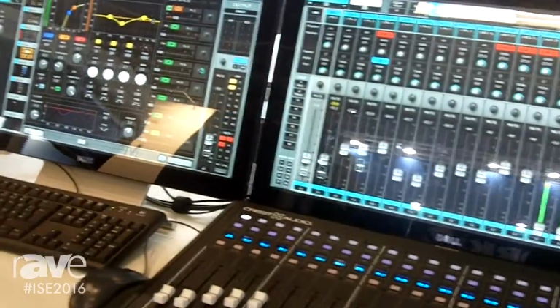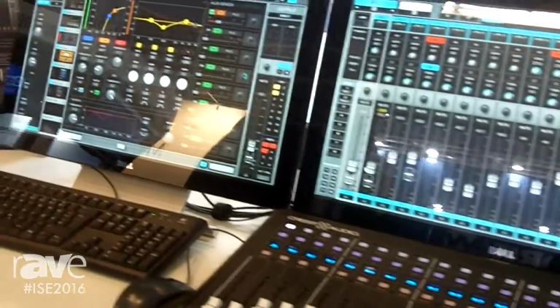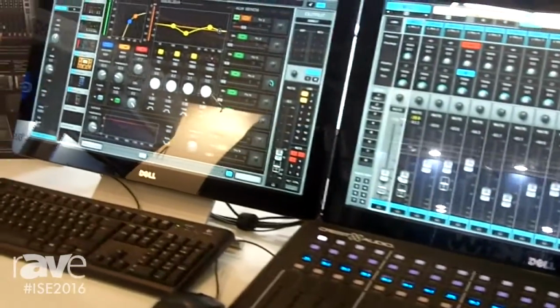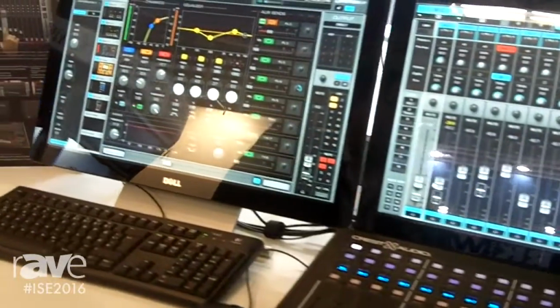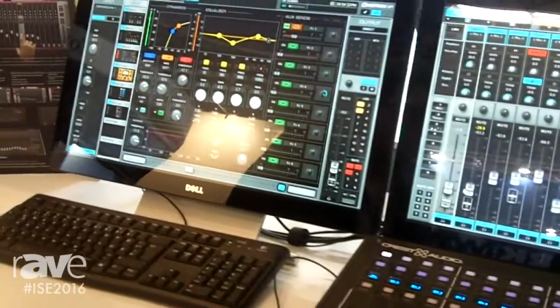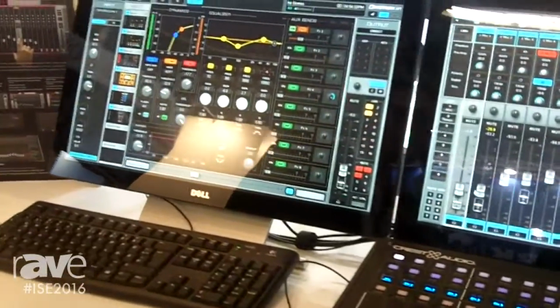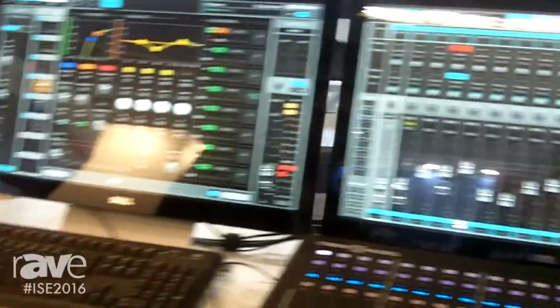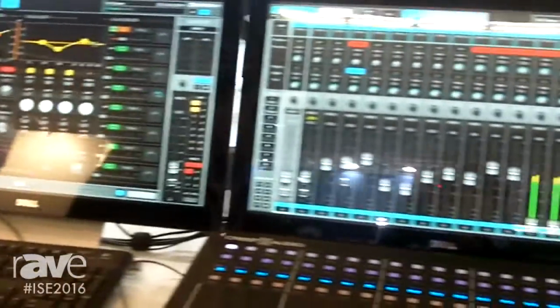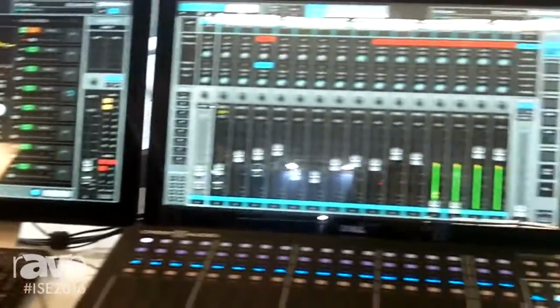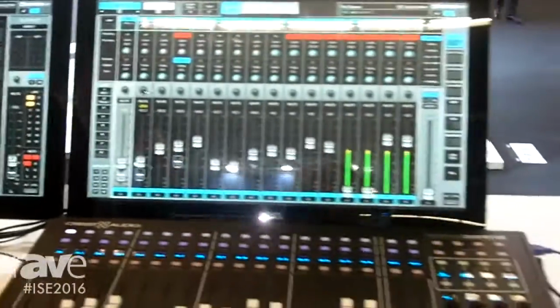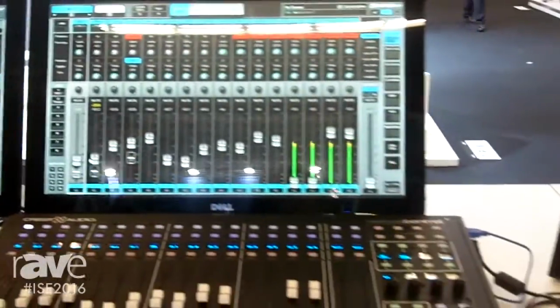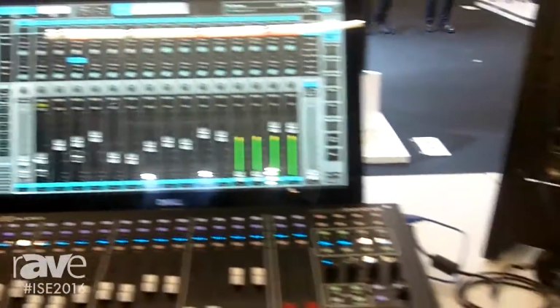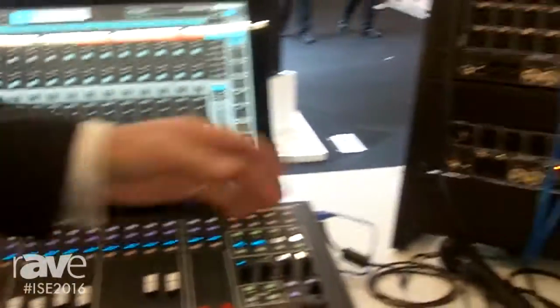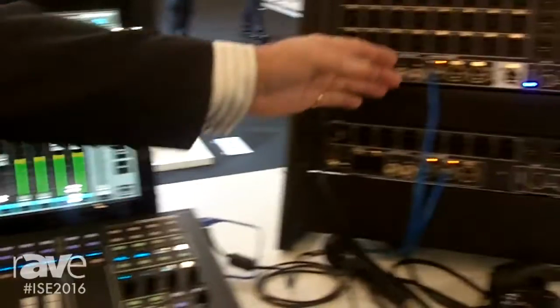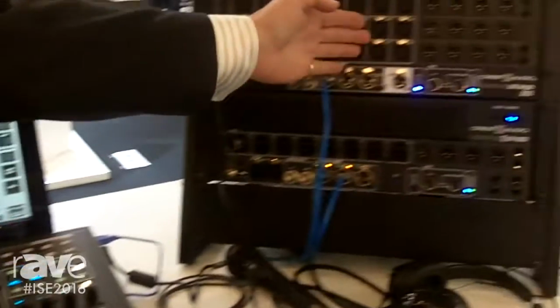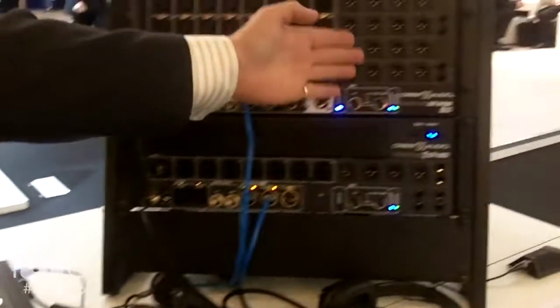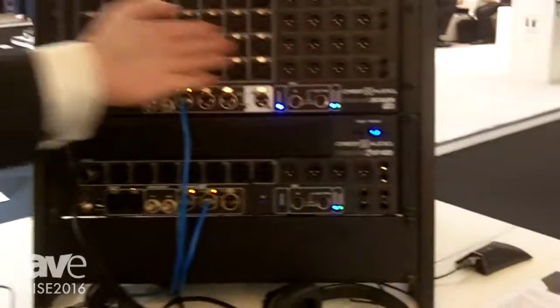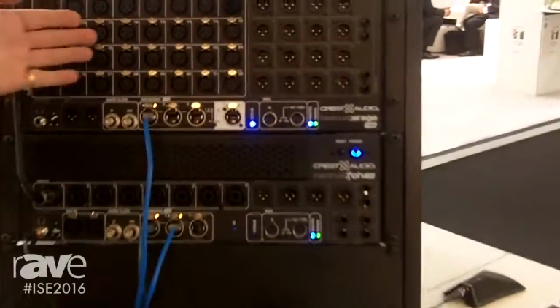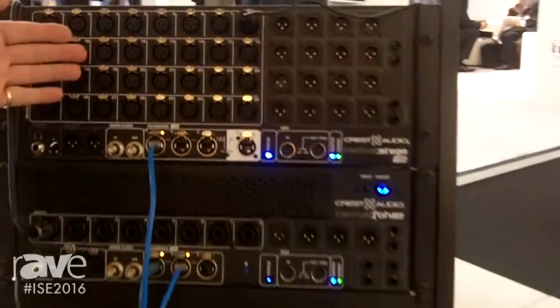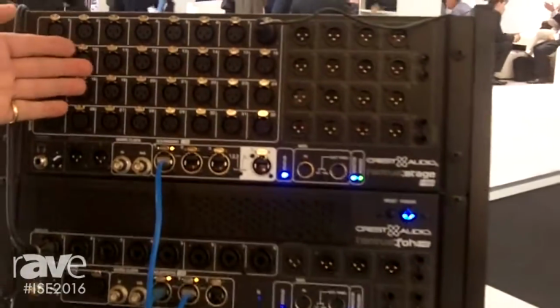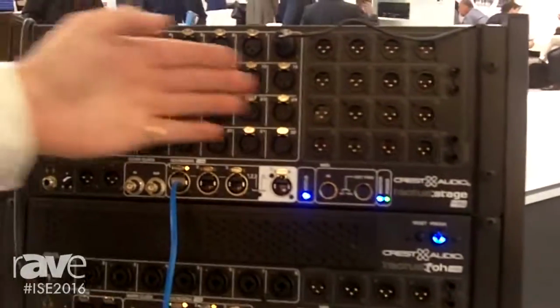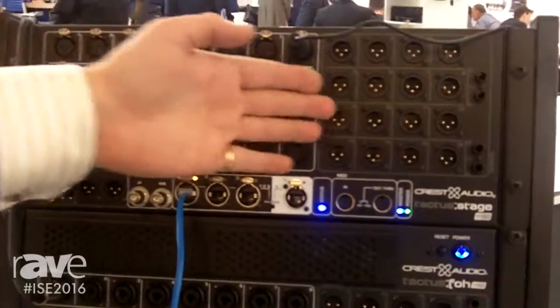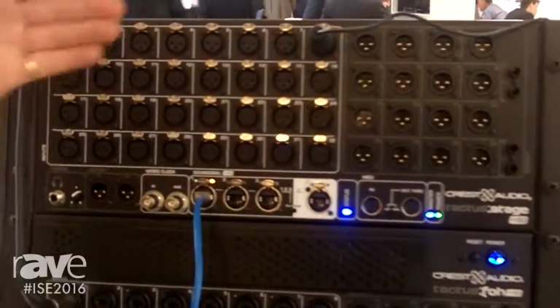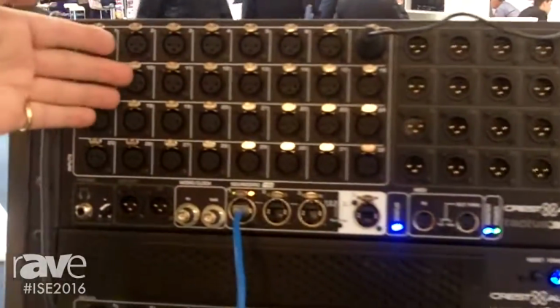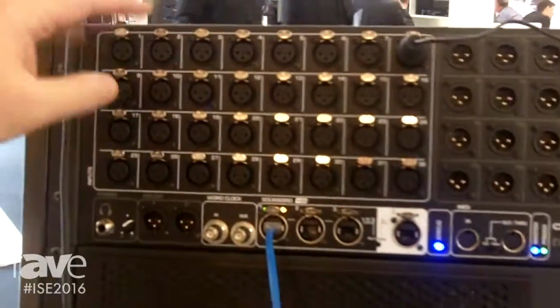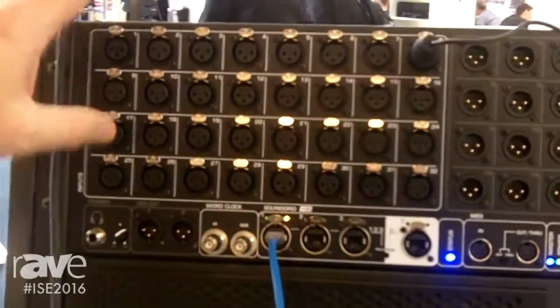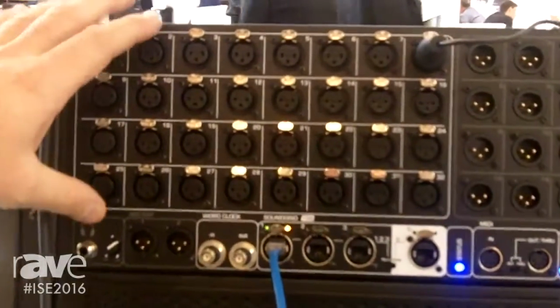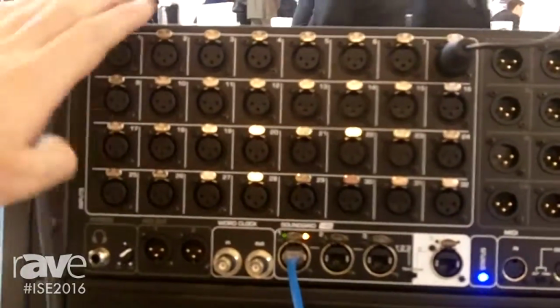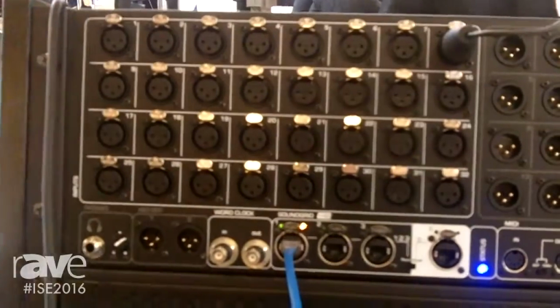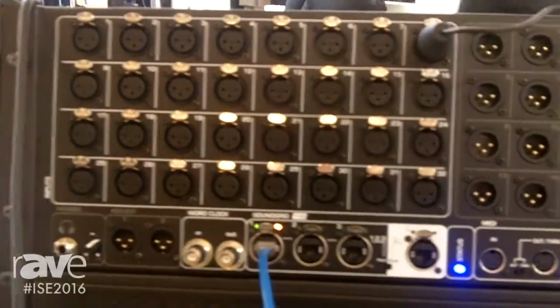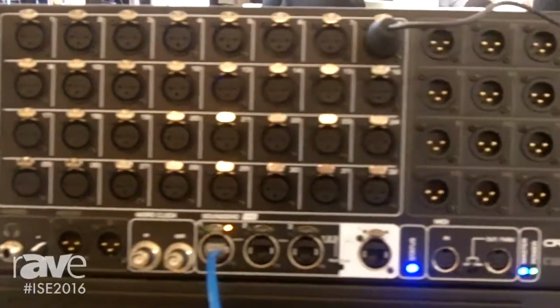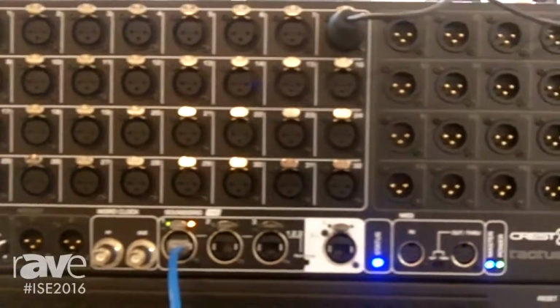On the right side, as we pan the camera around, we have up here the Tactus Stage, which is a 32 by 16 channel input dedicated for stage inputs and outputs.